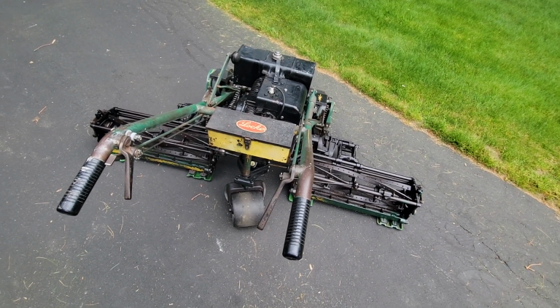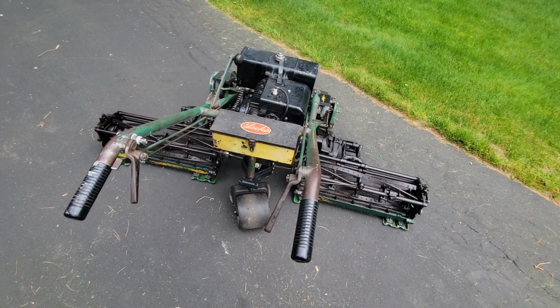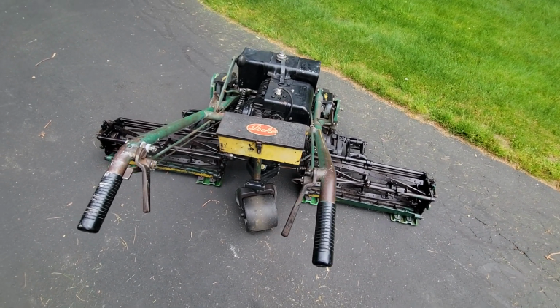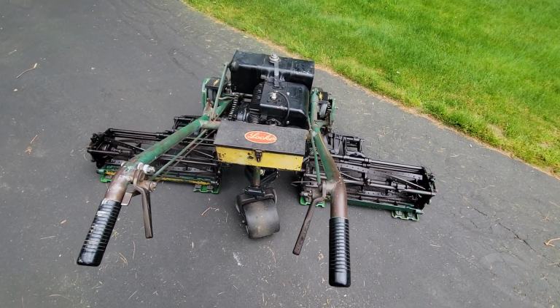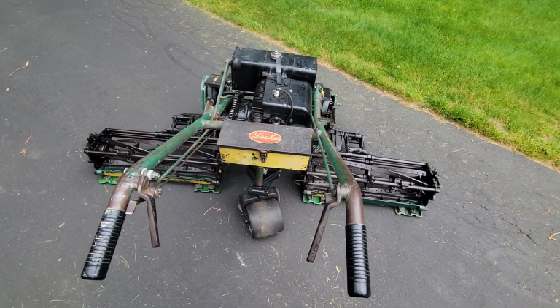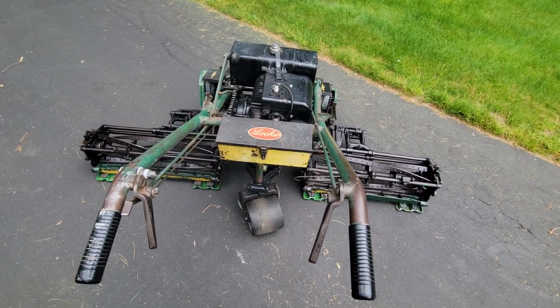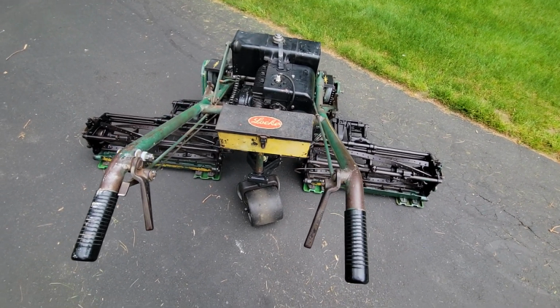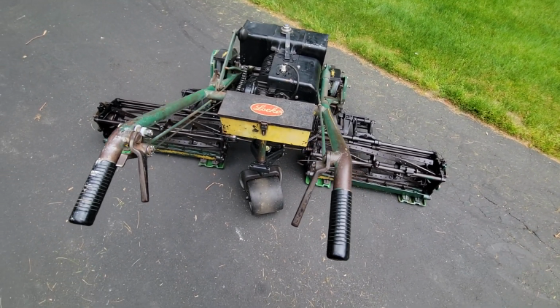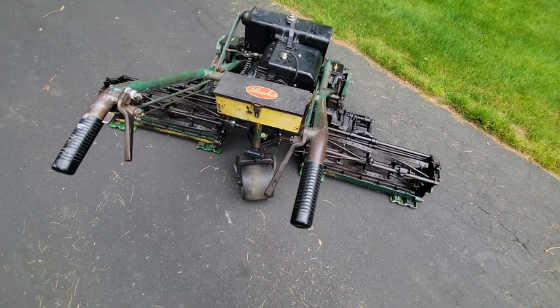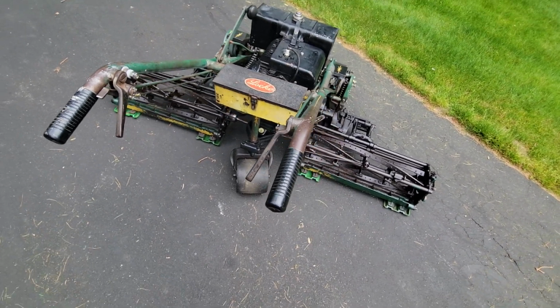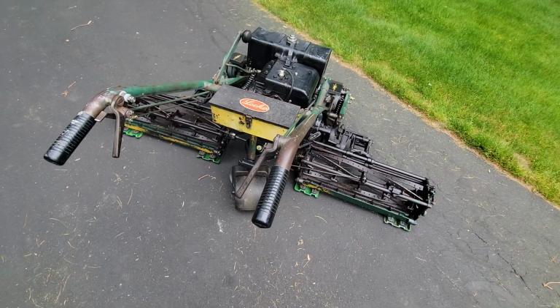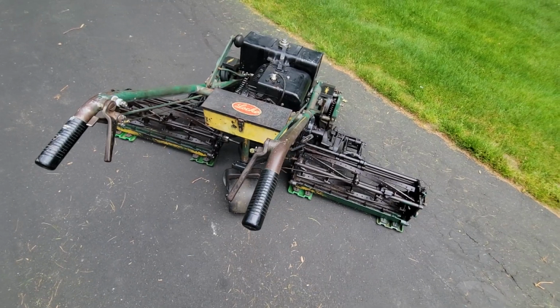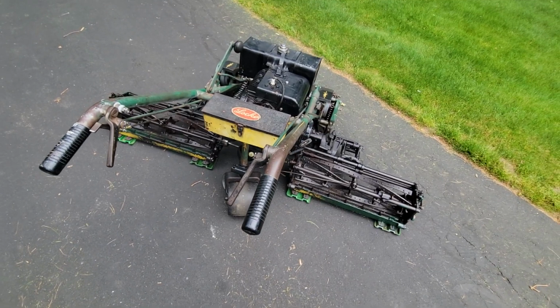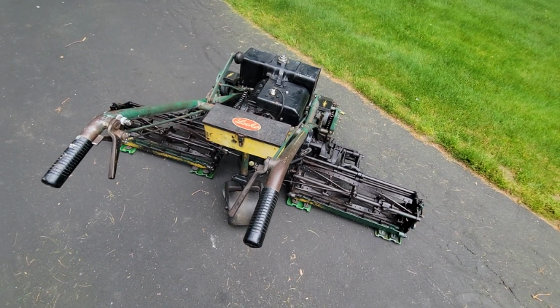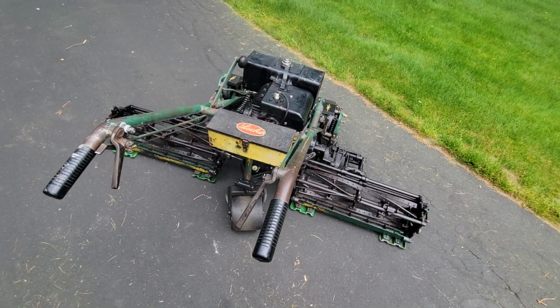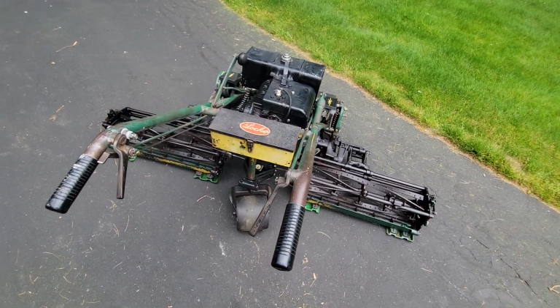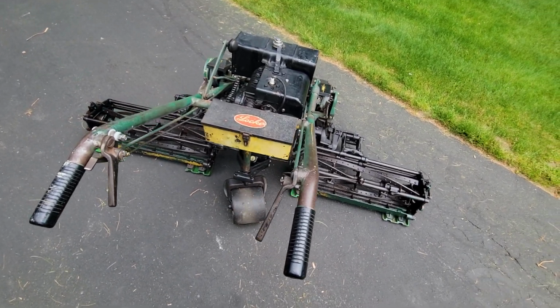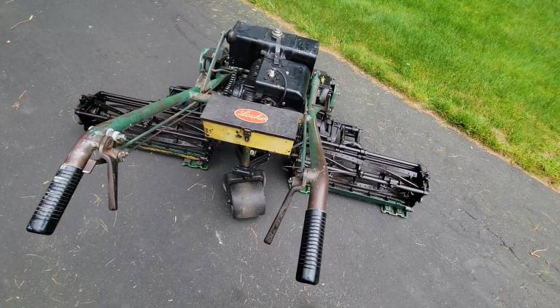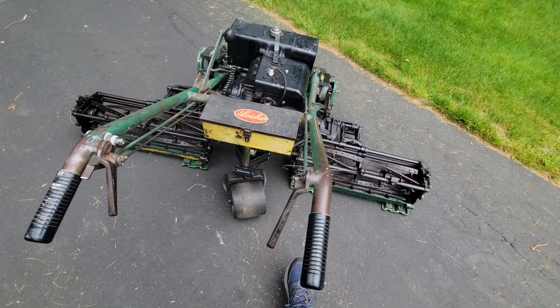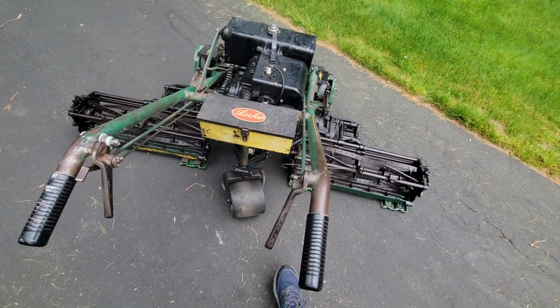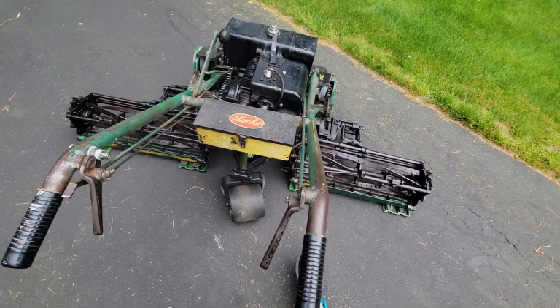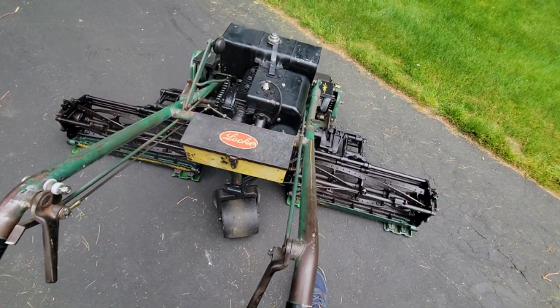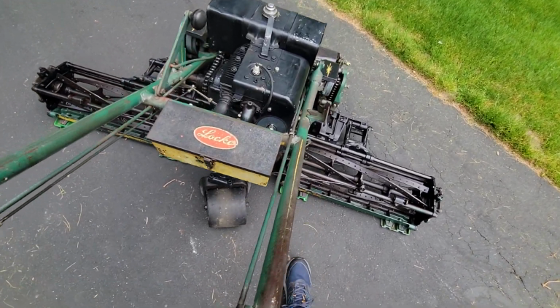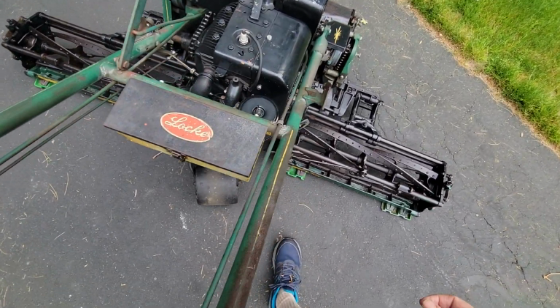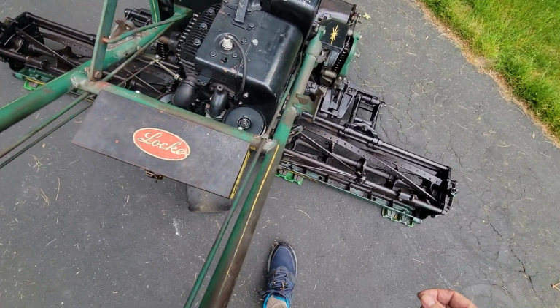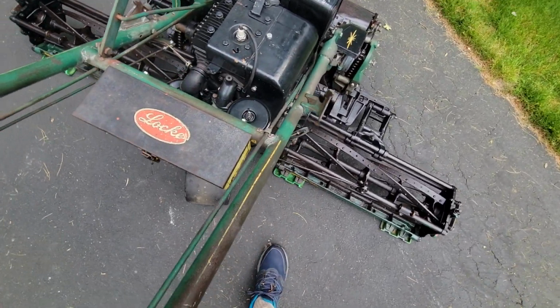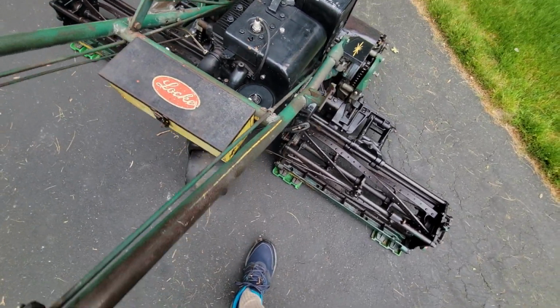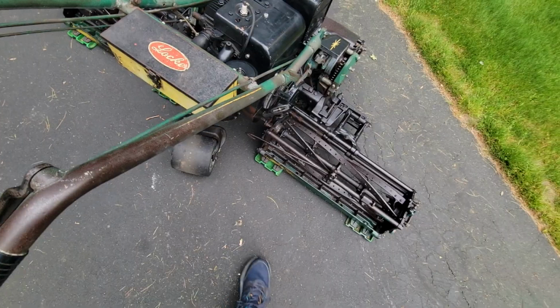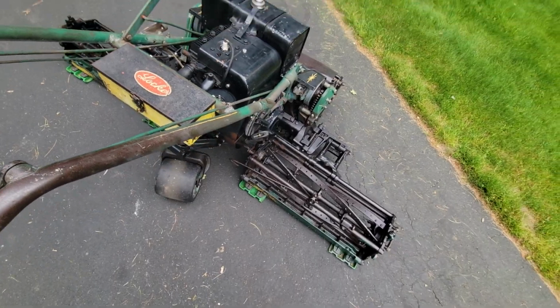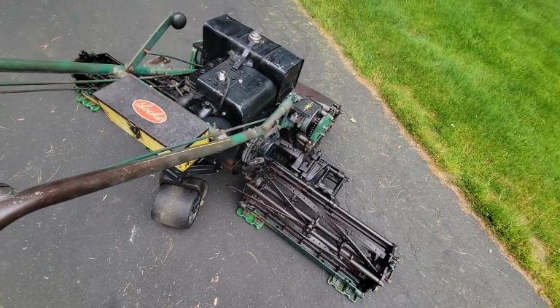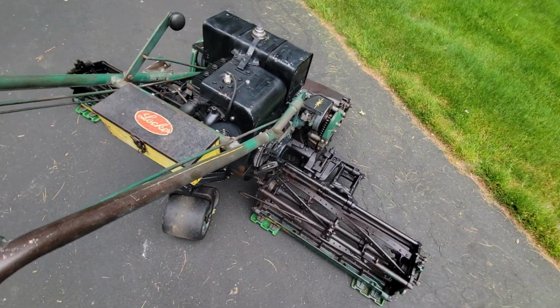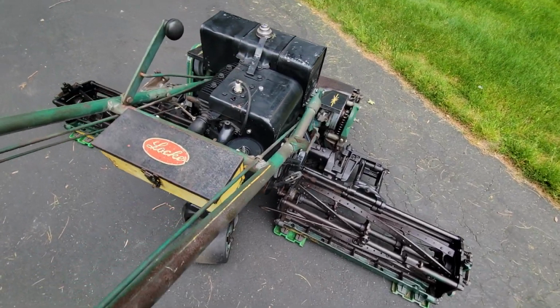Locke mowers are phenomenal the way they run. Usually one pull and they start right up.